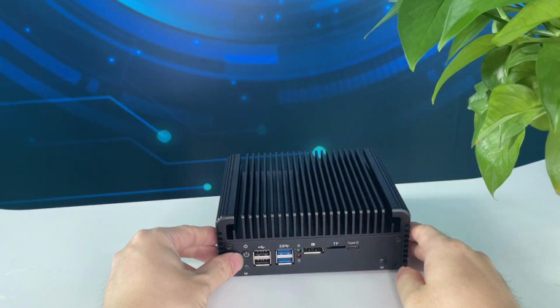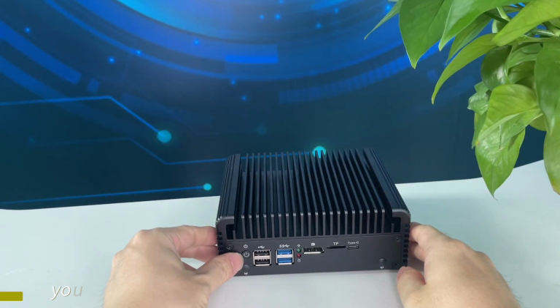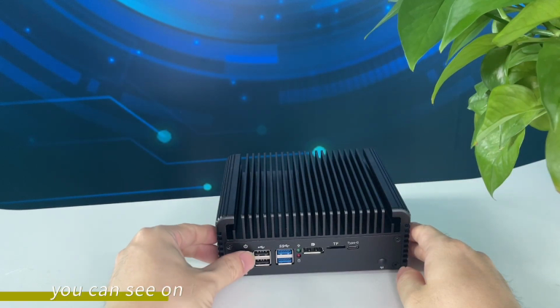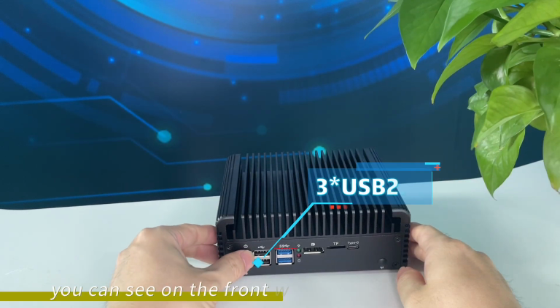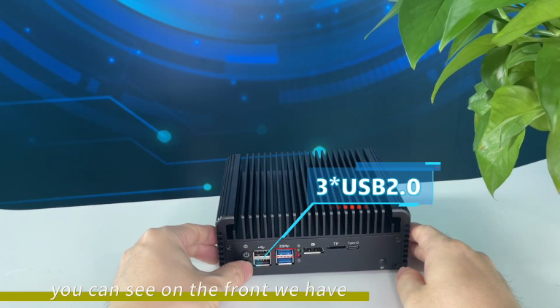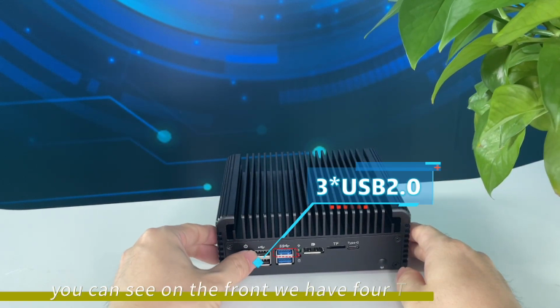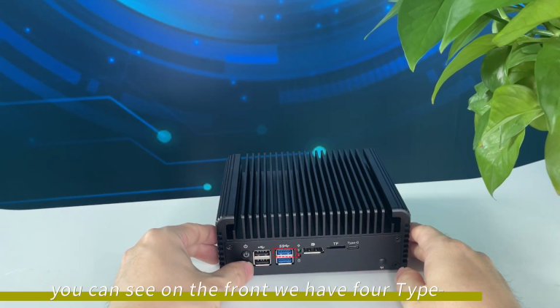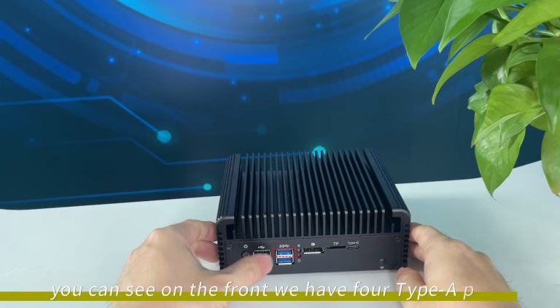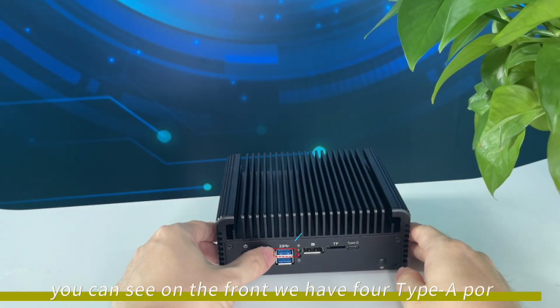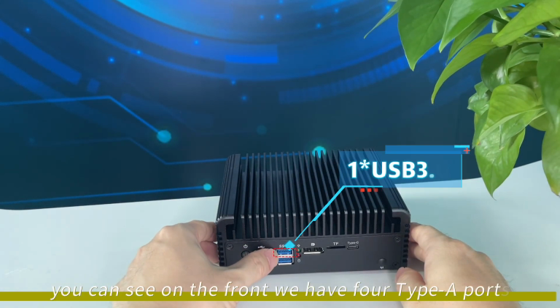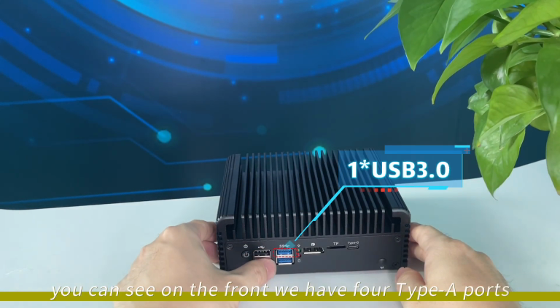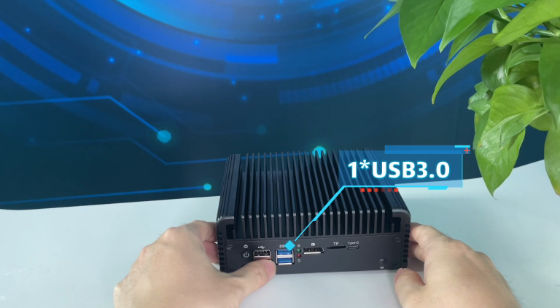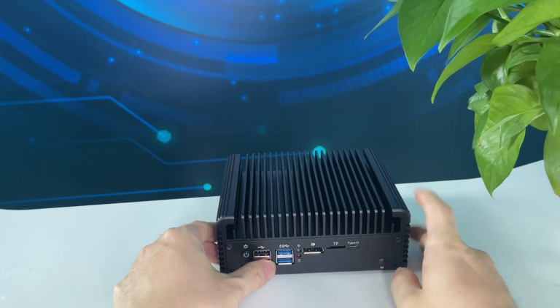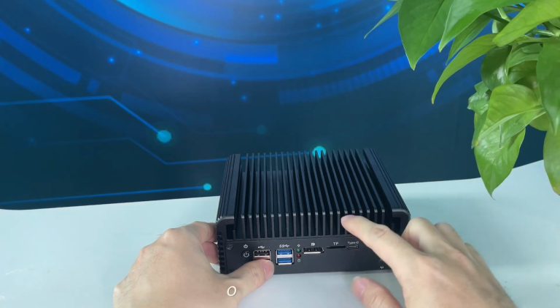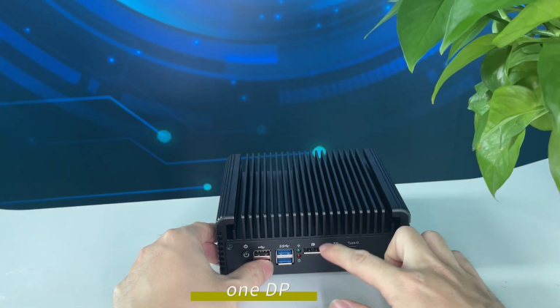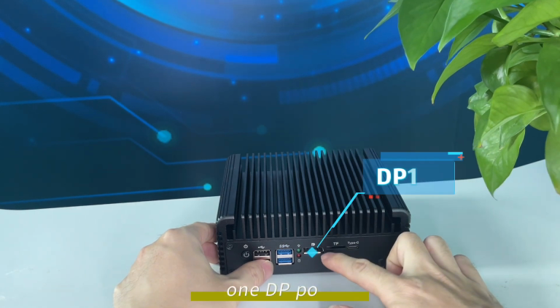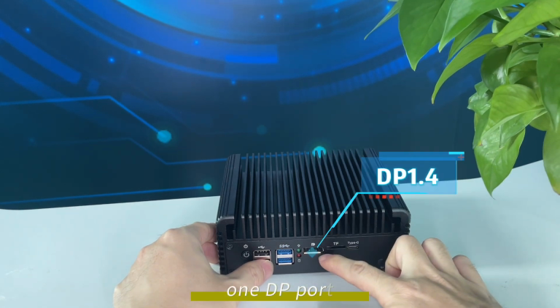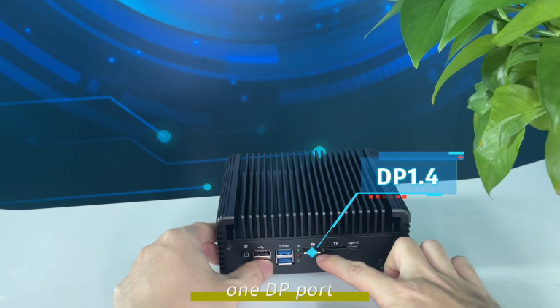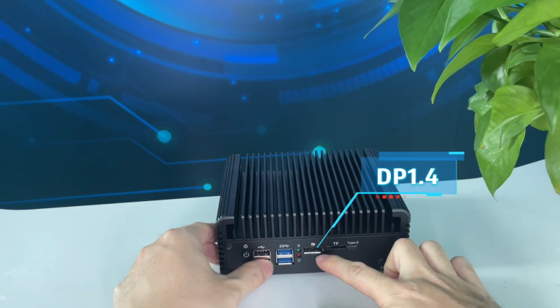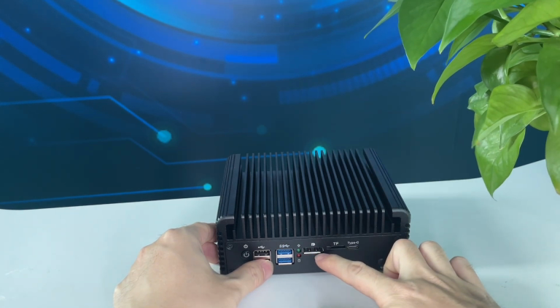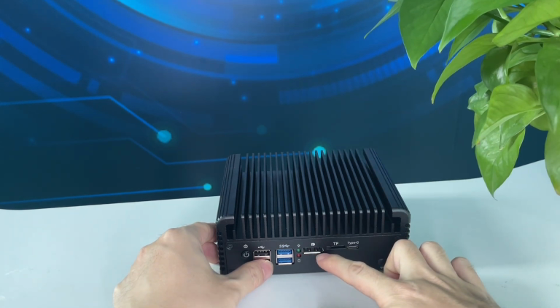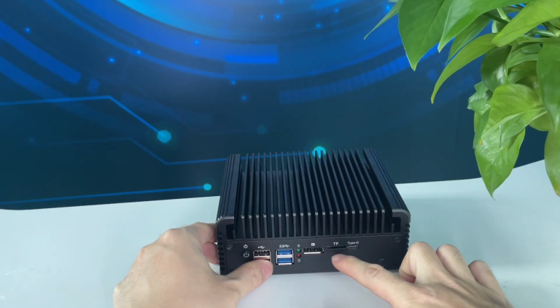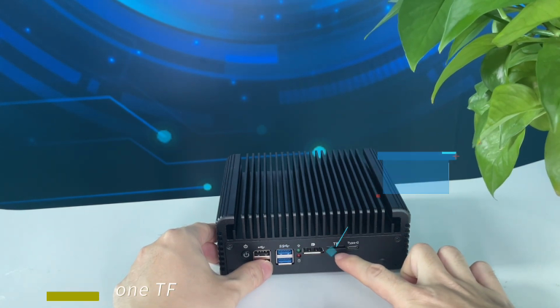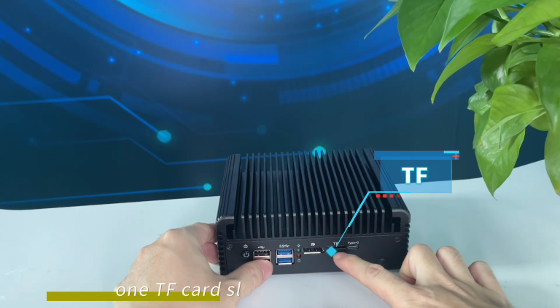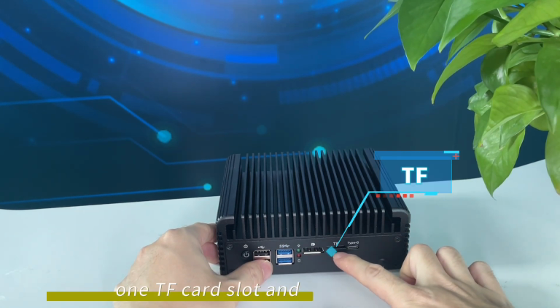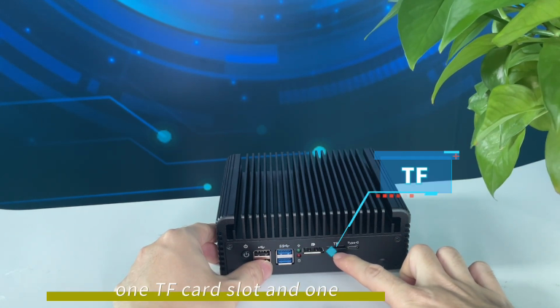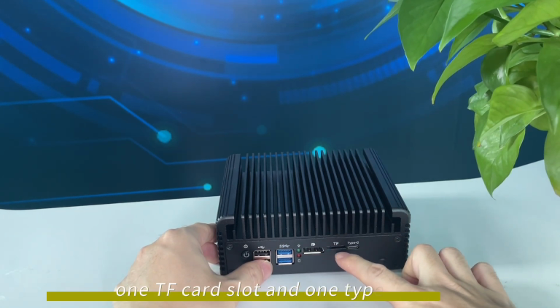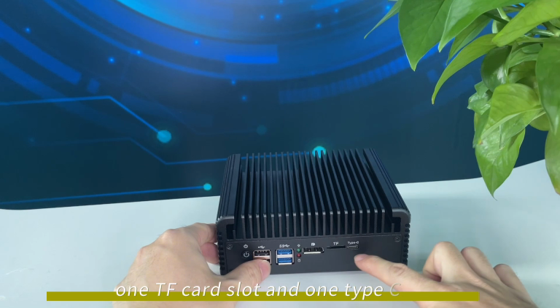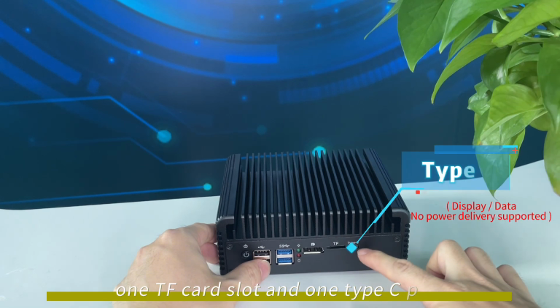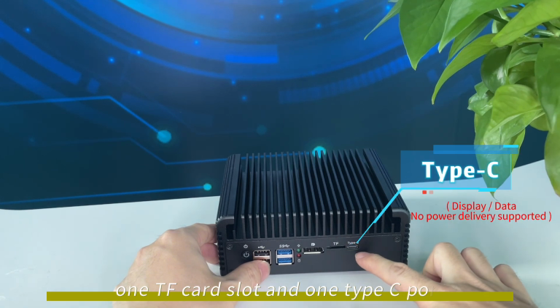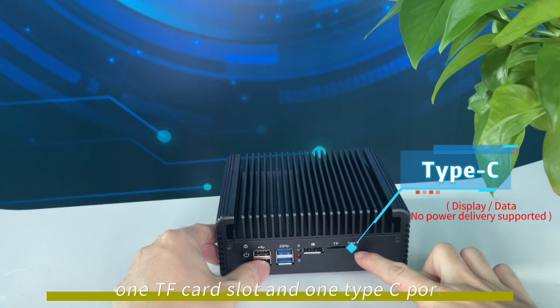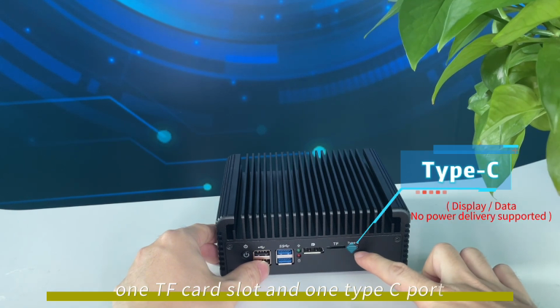You can see on the front we have 4 Type-A ports, 1 DP port, 1 TF card slot, and 1 Type-C port.